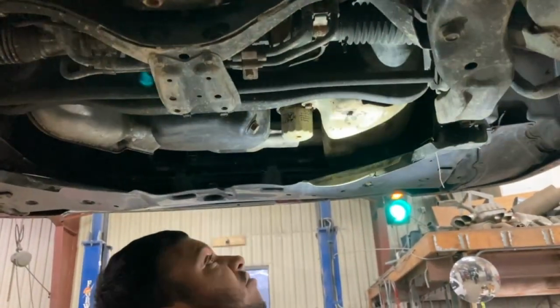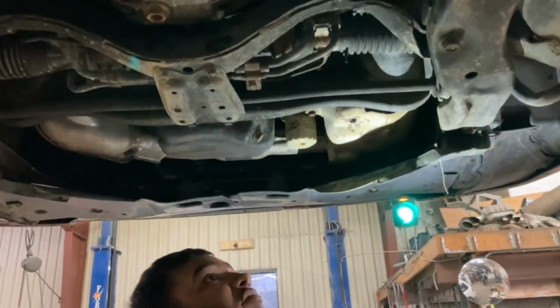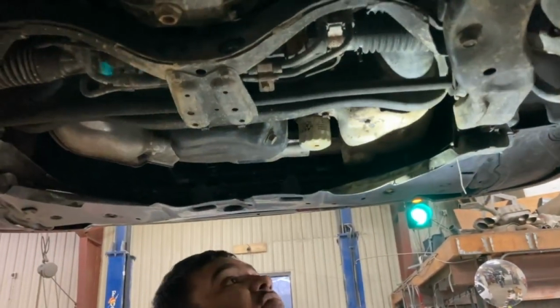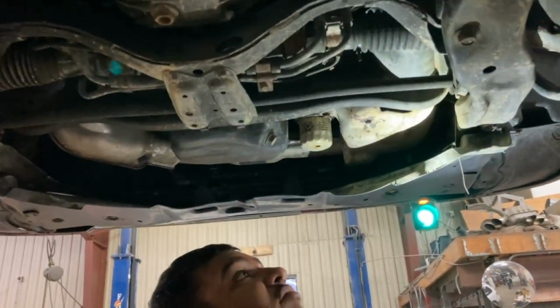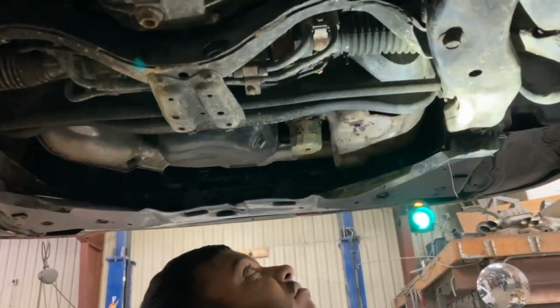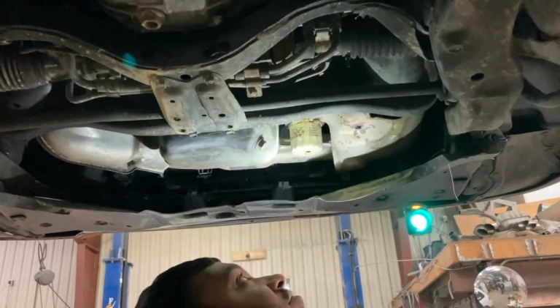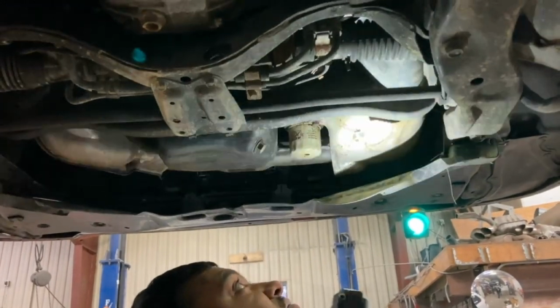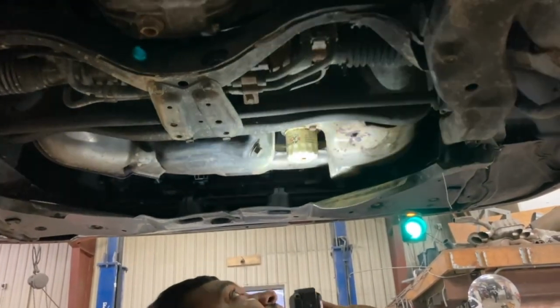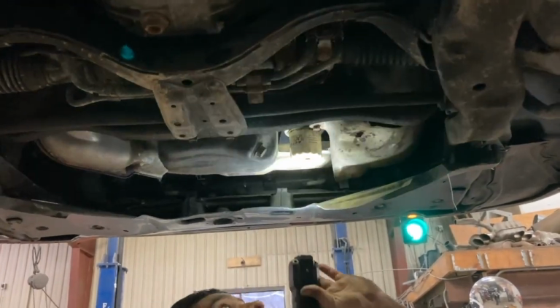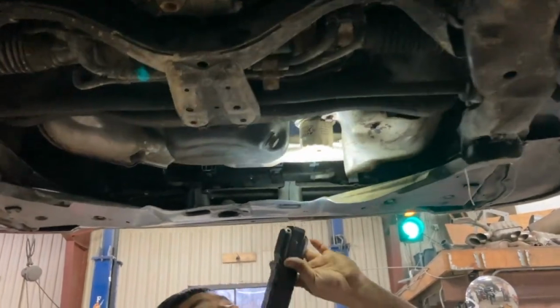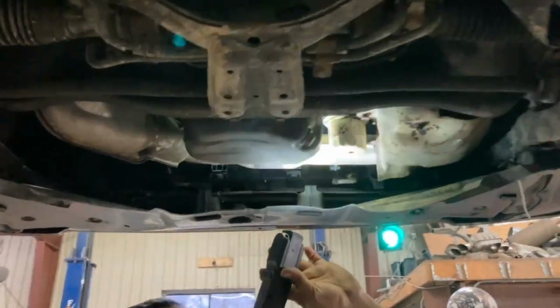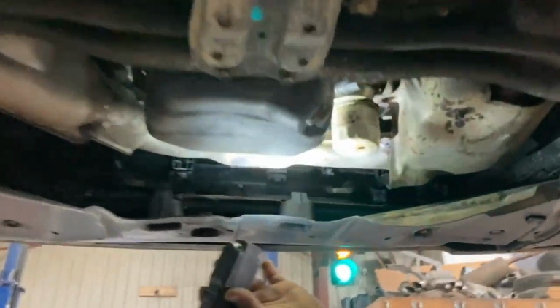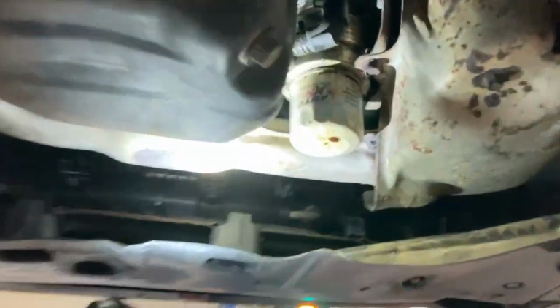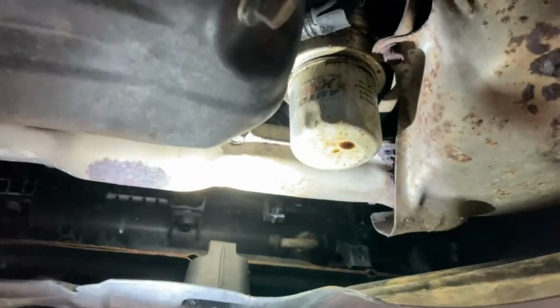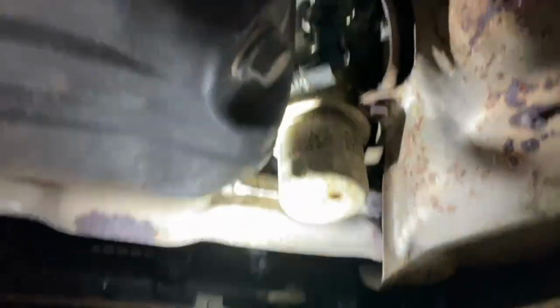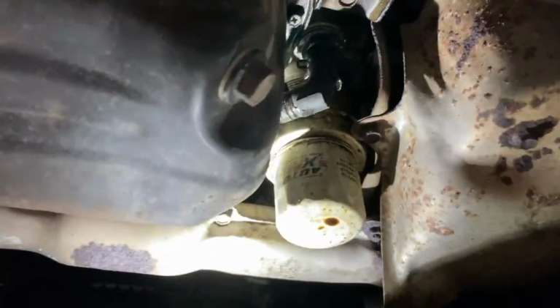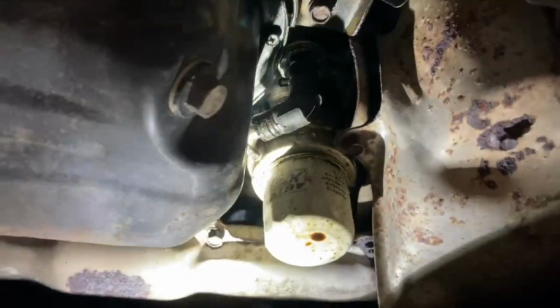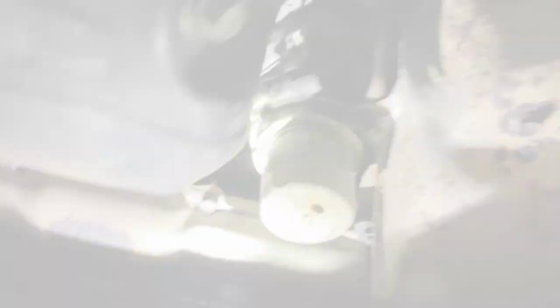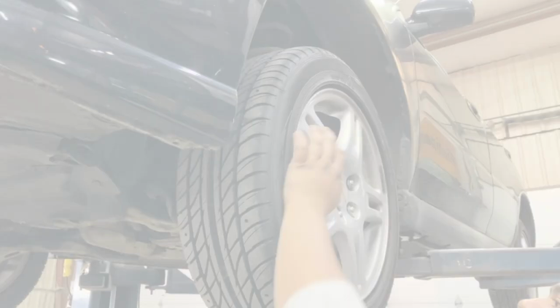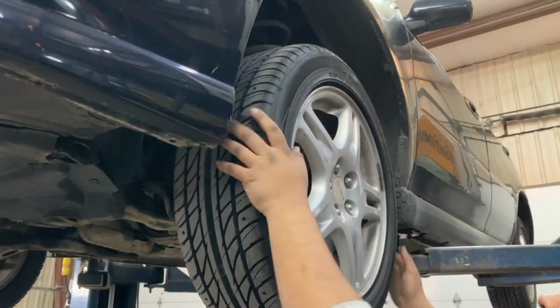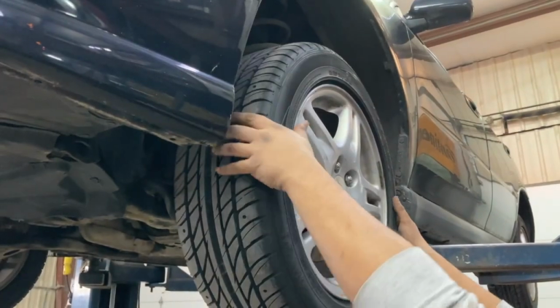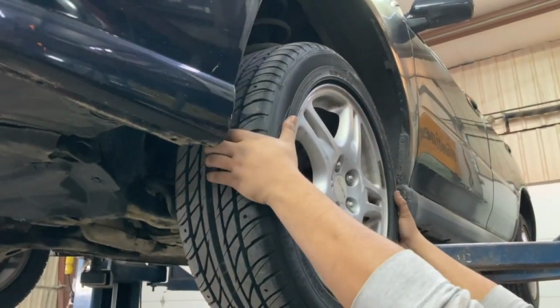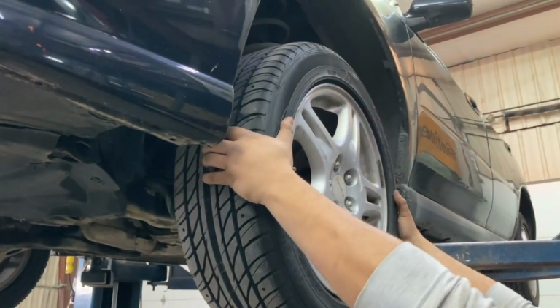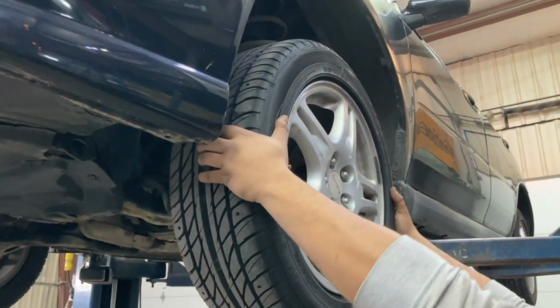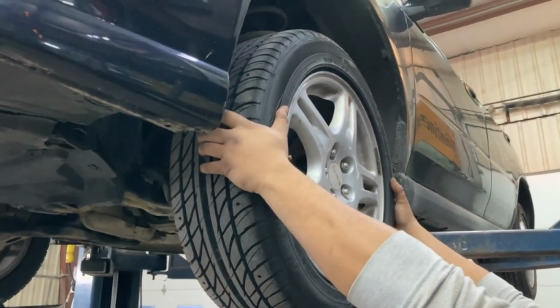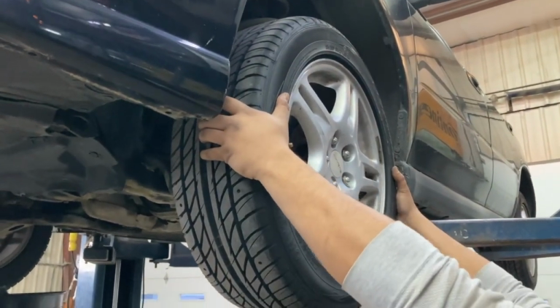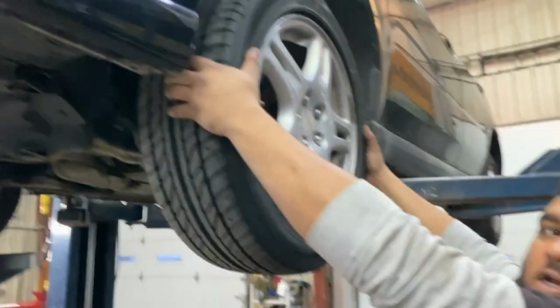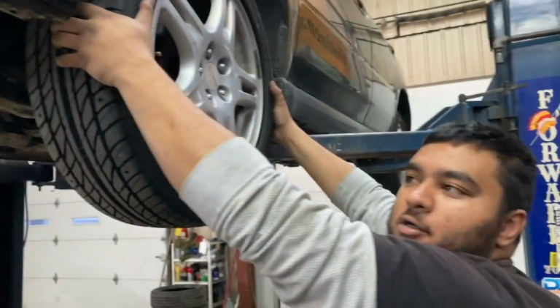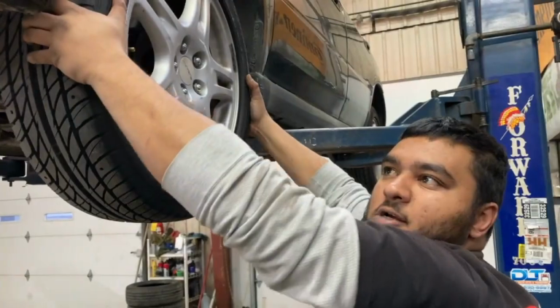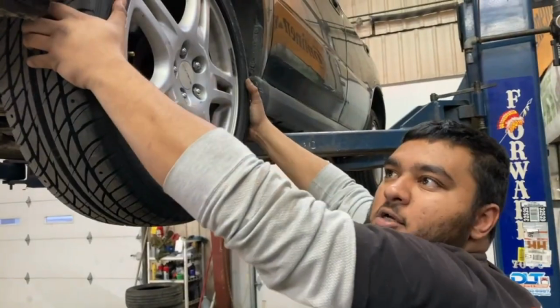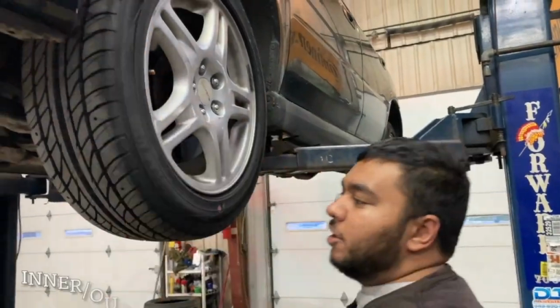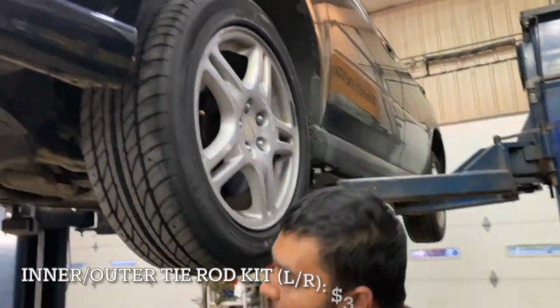We're looking at the other oil filter housing you mentioned, and the axle — you're good. Come look on this side. Wheel bearing. You hear that? Yeah, I do. It's your inner tie rod.